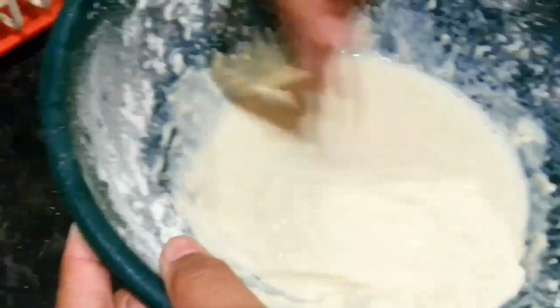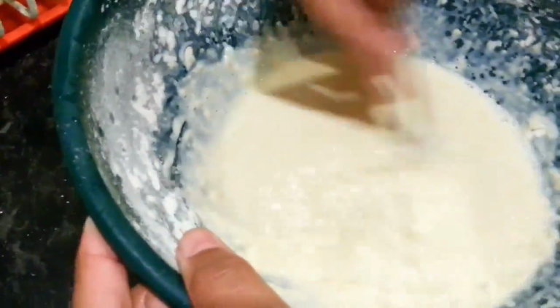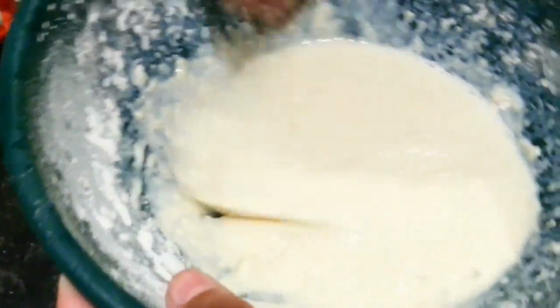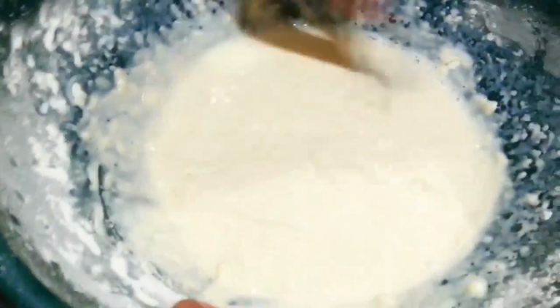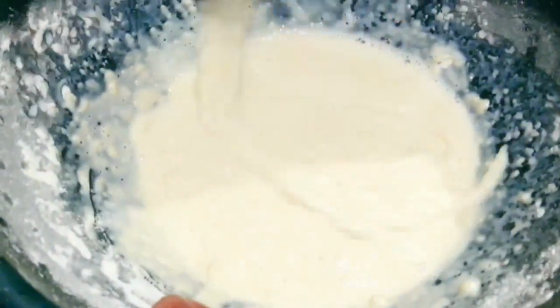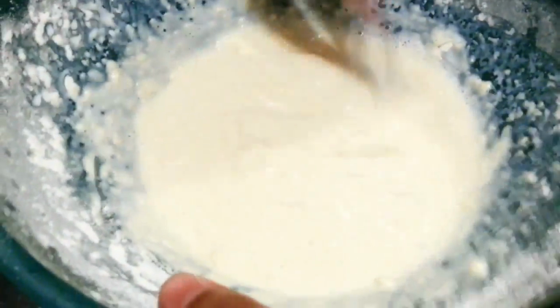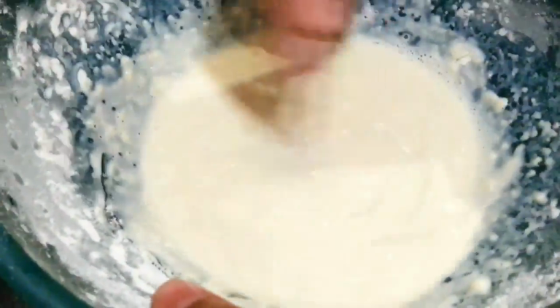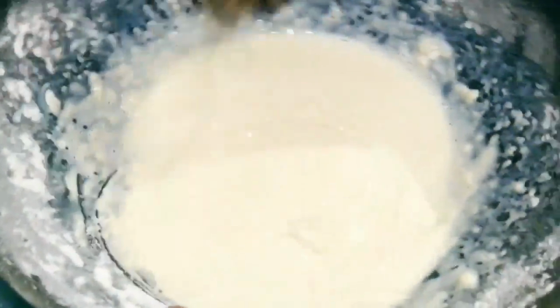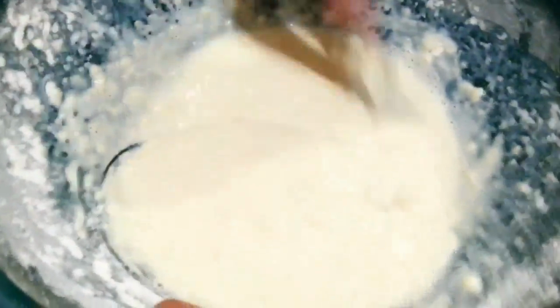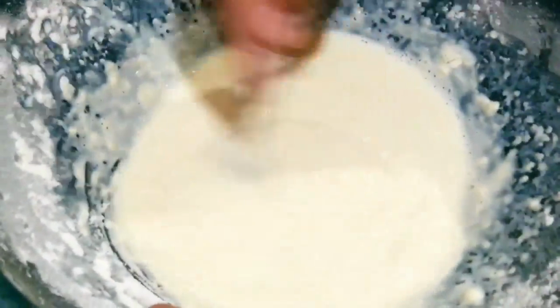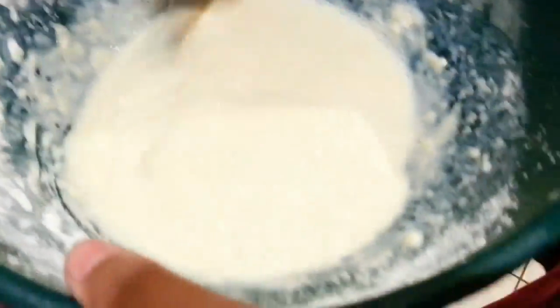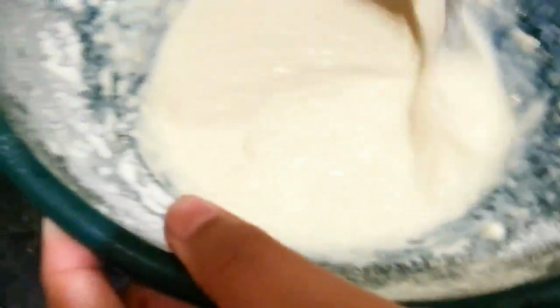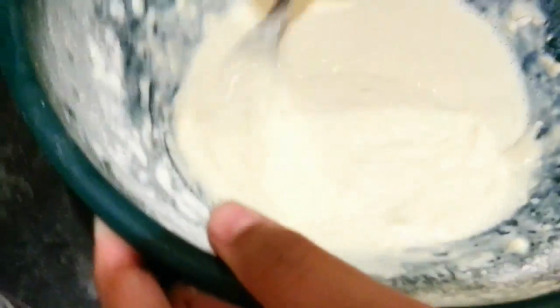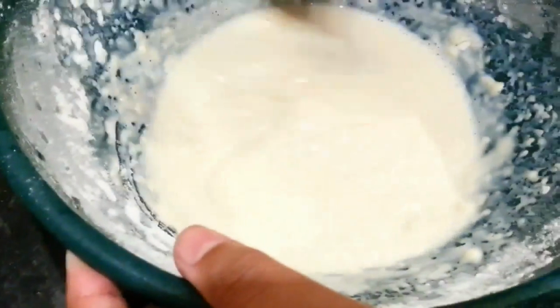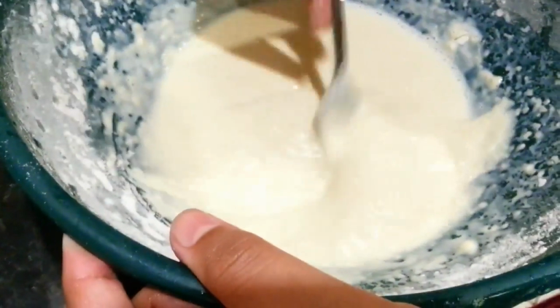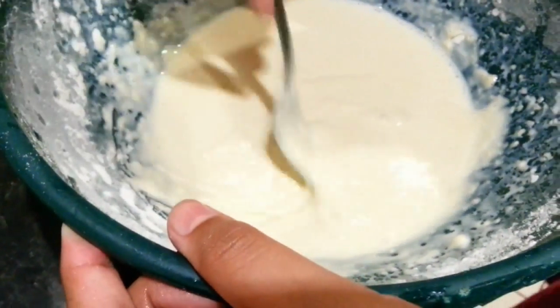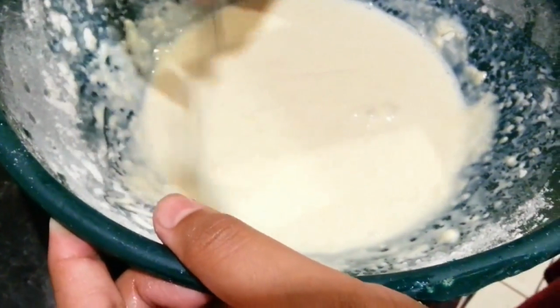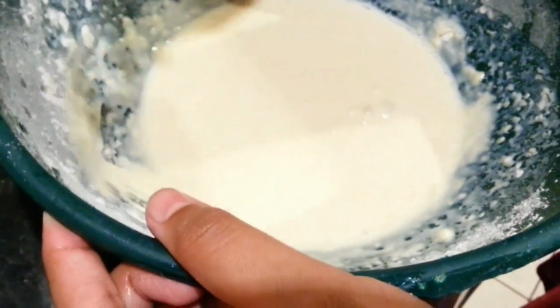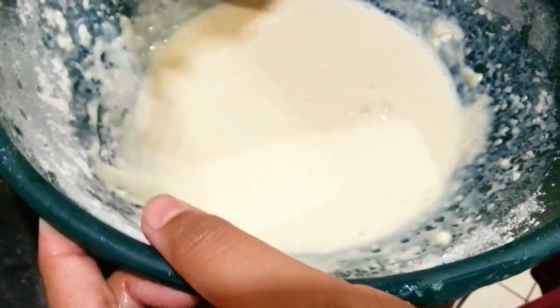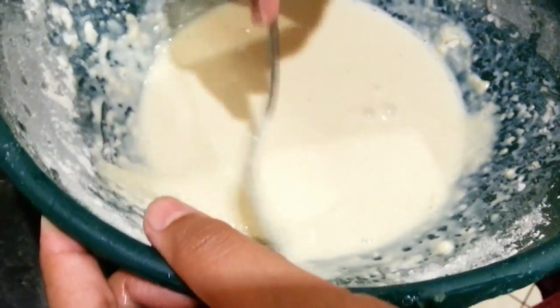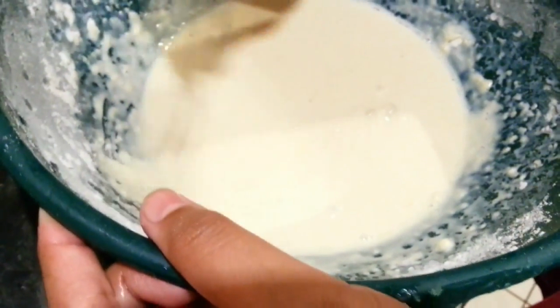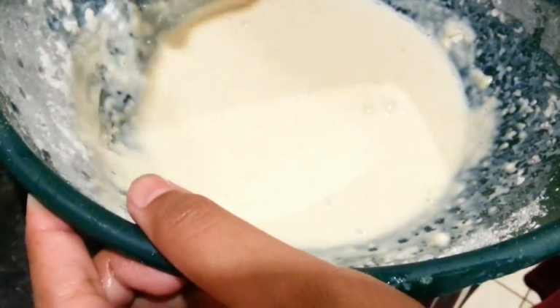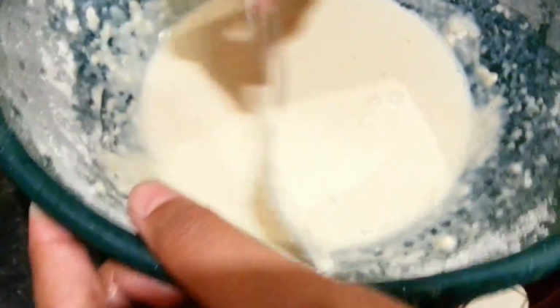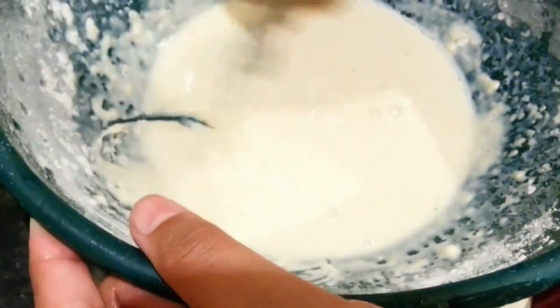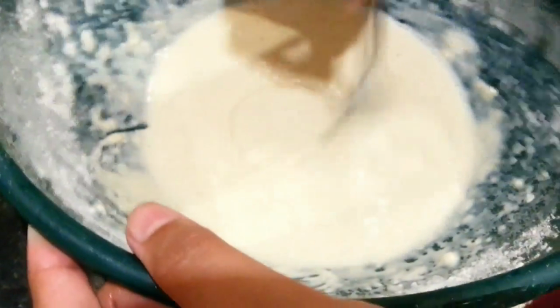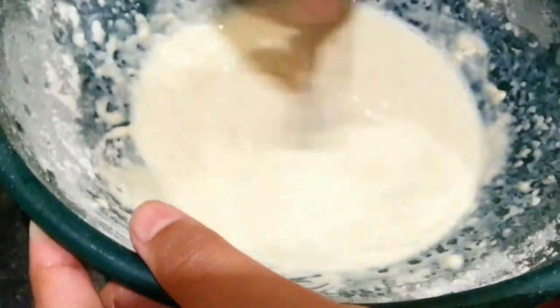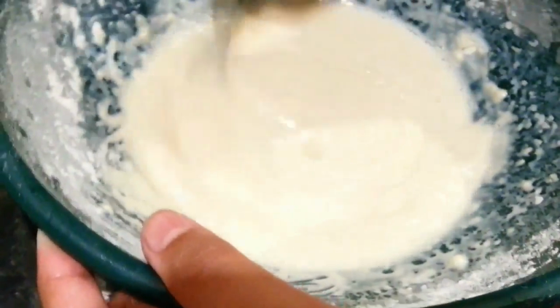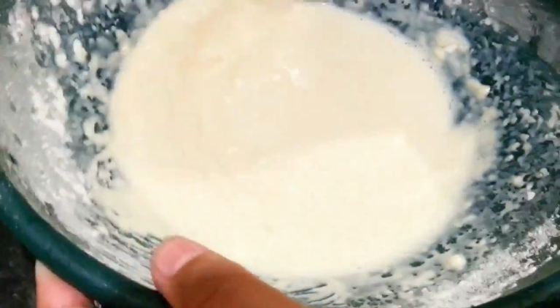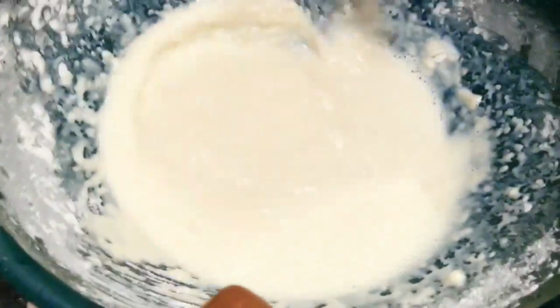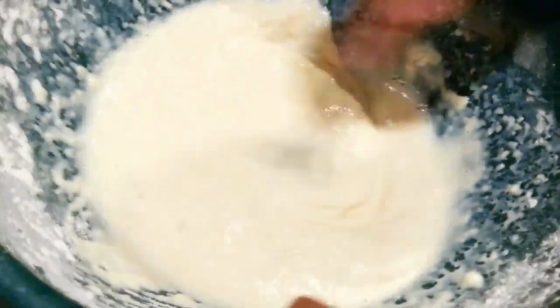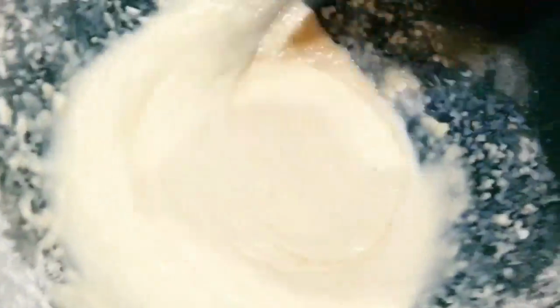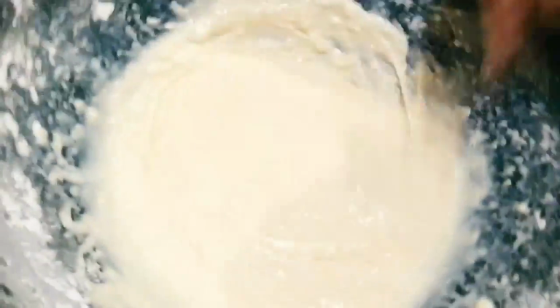You can use an electronic whisk, but we don't have one. Shall I use the dial whisk? No, that's fine. That fork is fine.